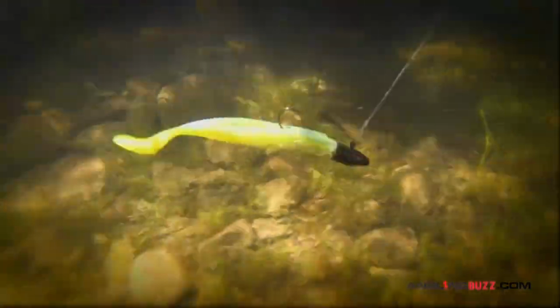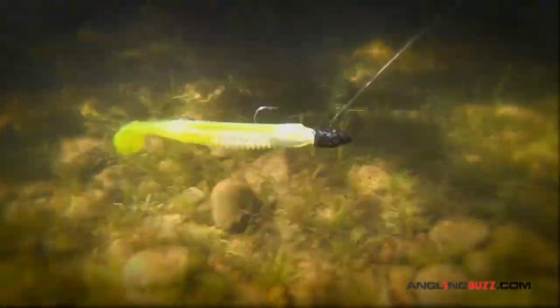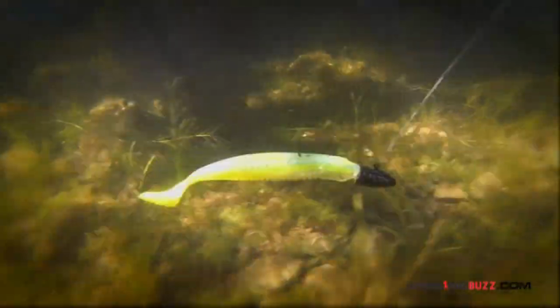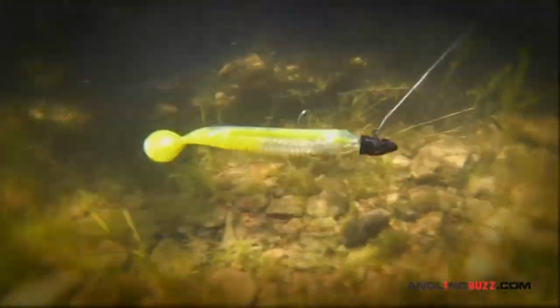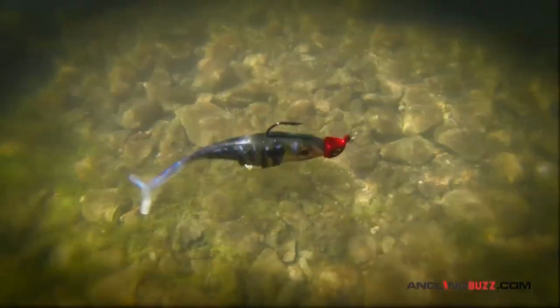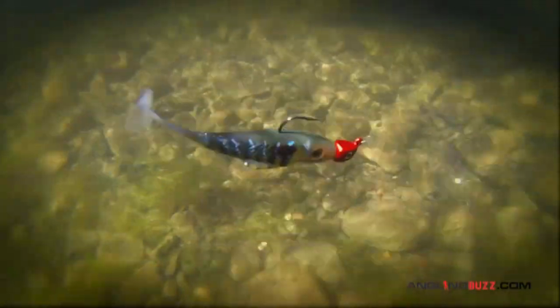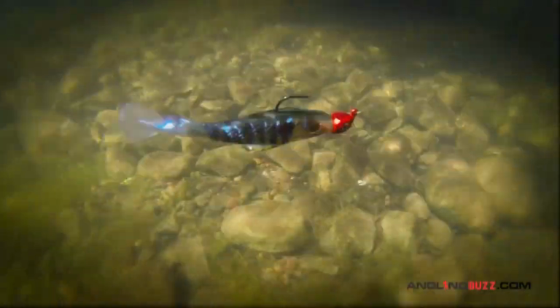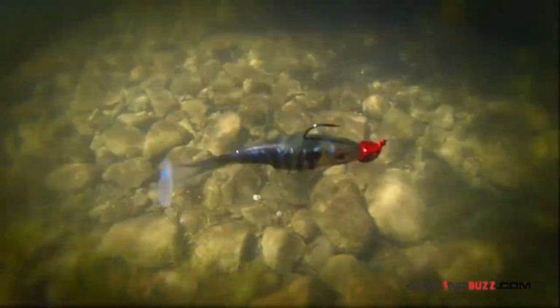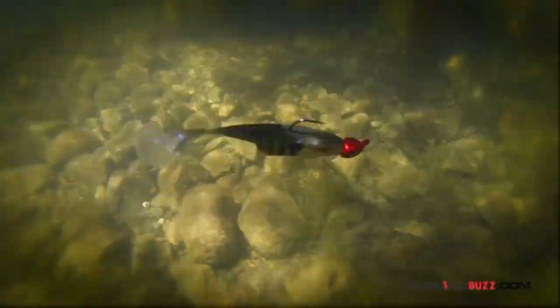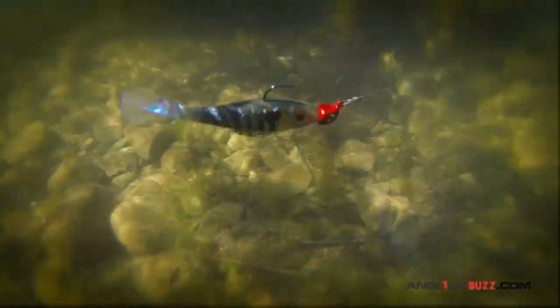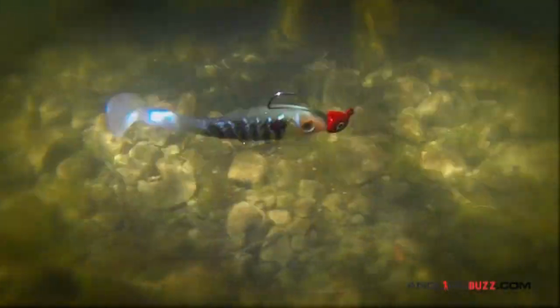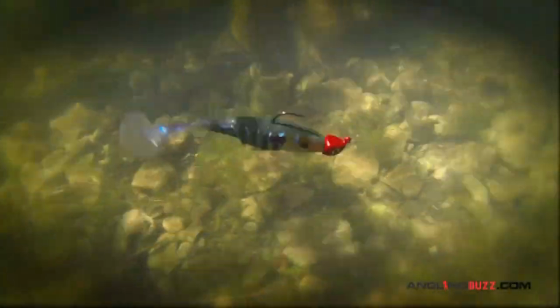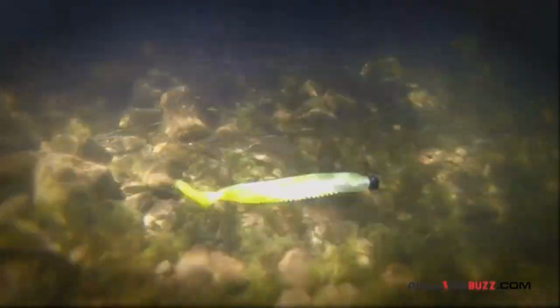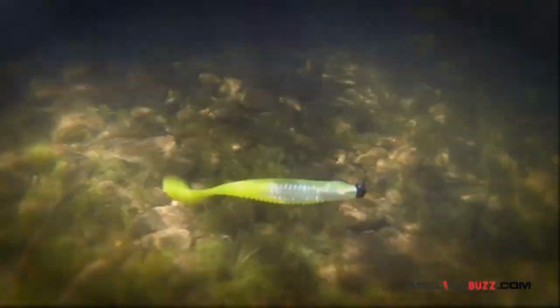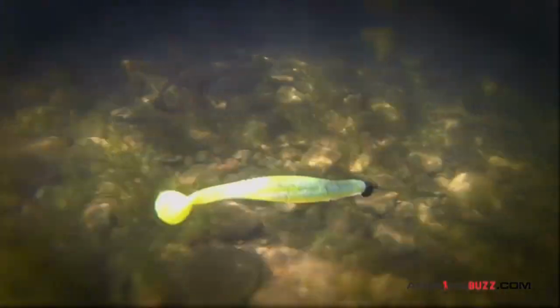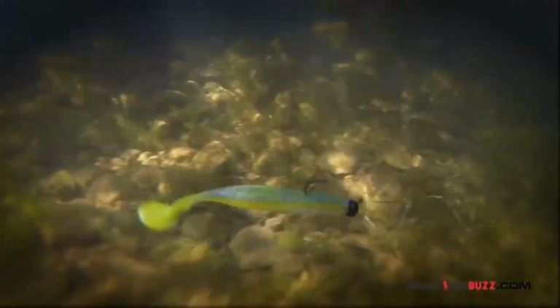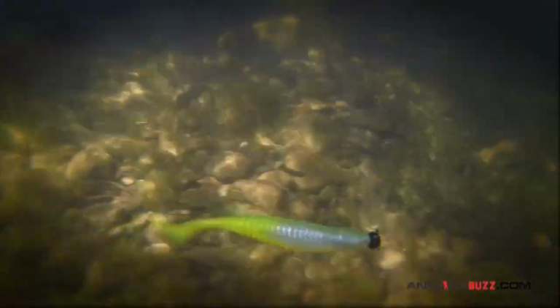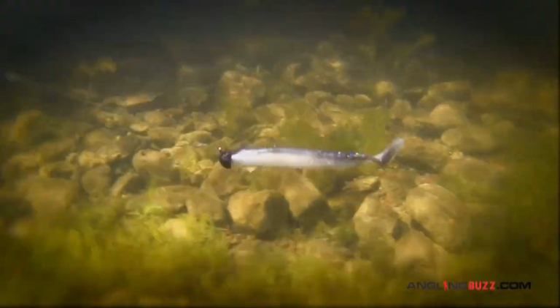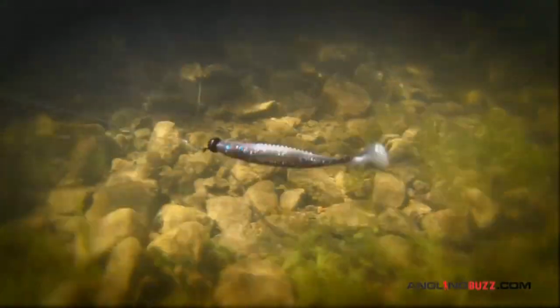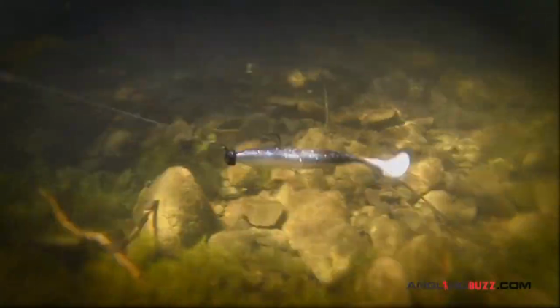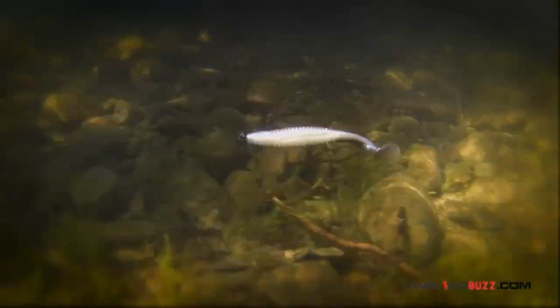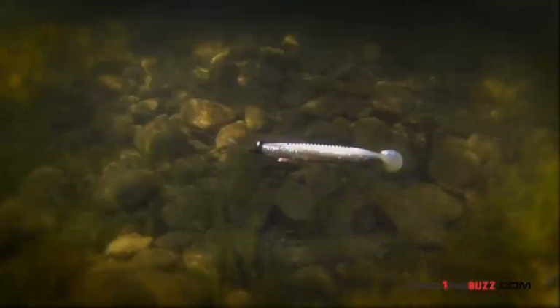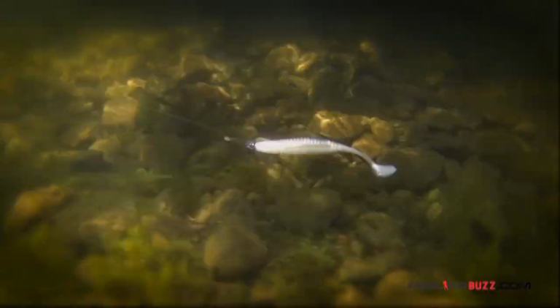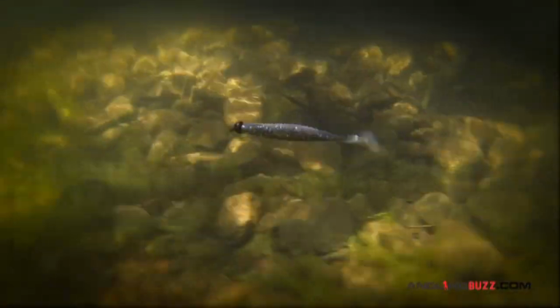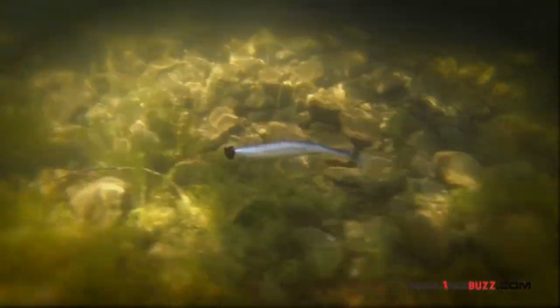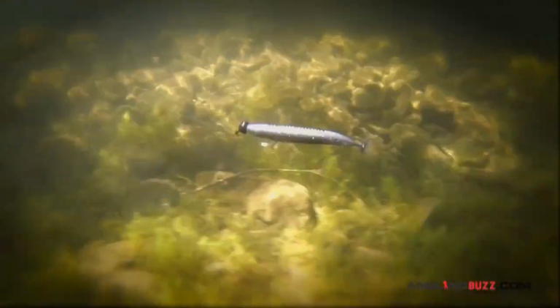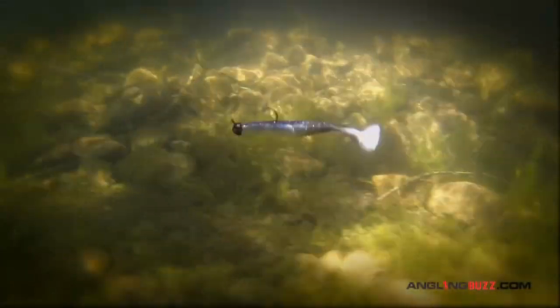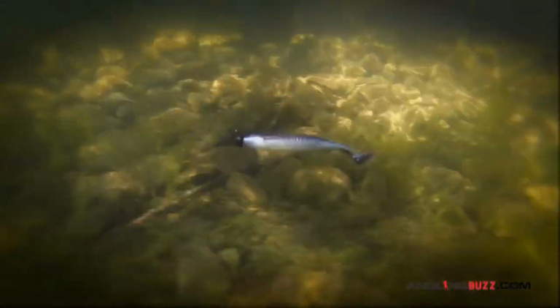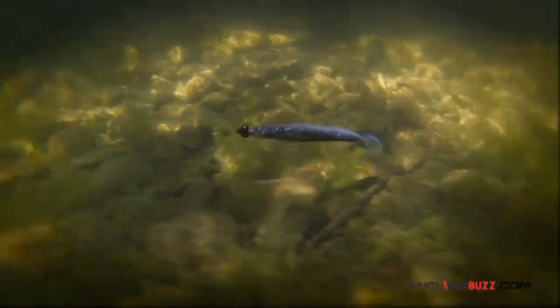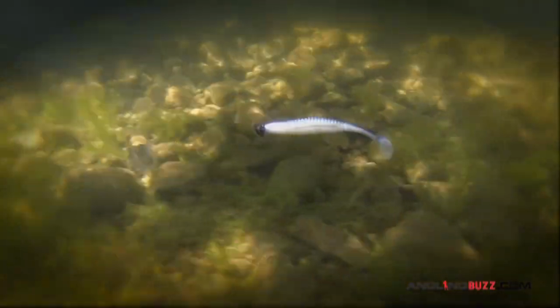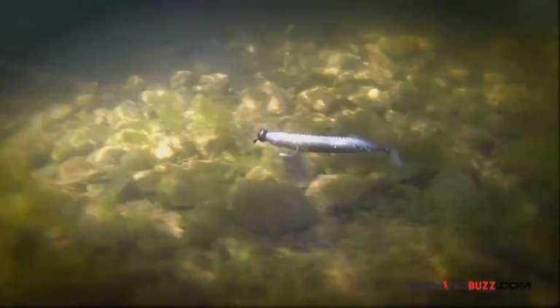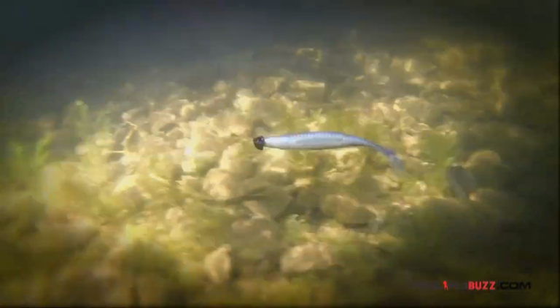There's subtle differences in how the bait acts based on the head design and it's fun to experiment. But really, just get a jig with a good plastic keeper and that'll get the job done.